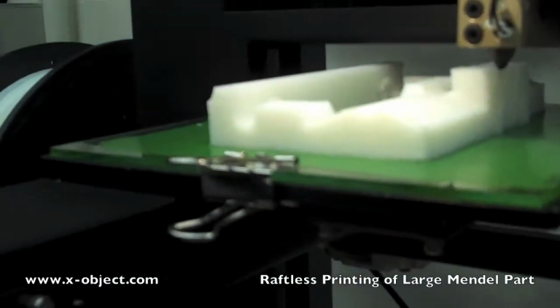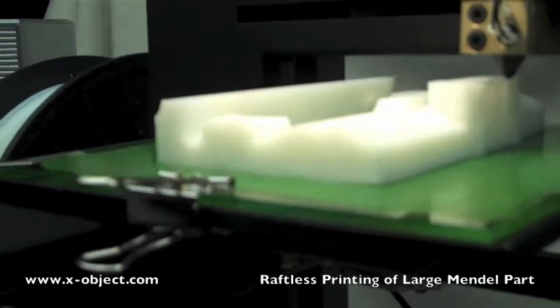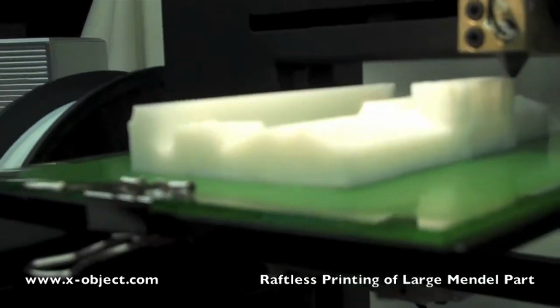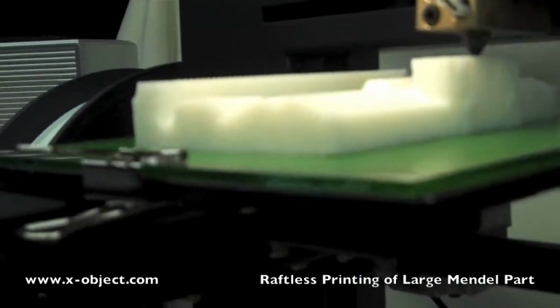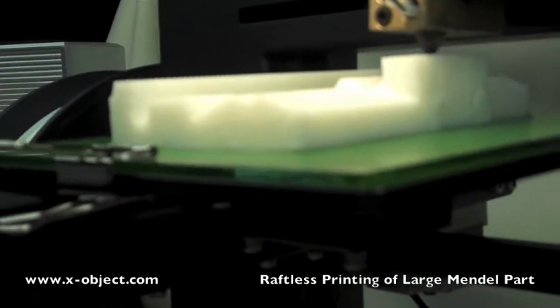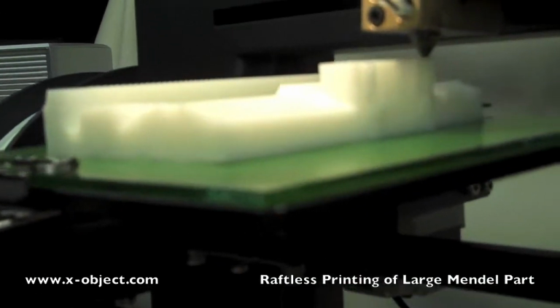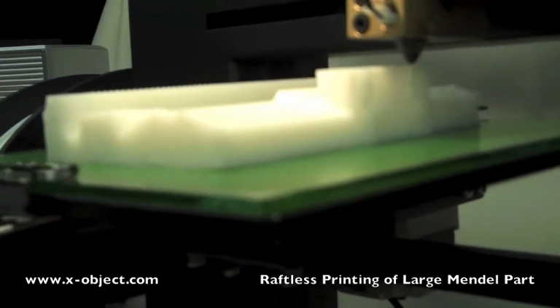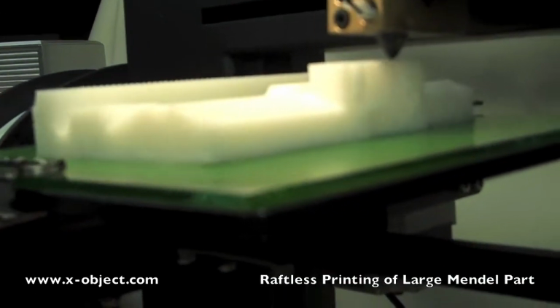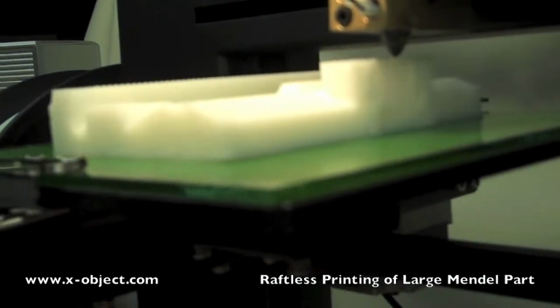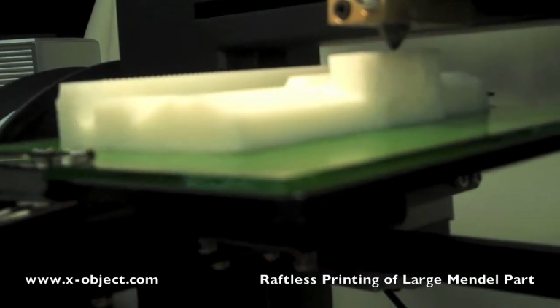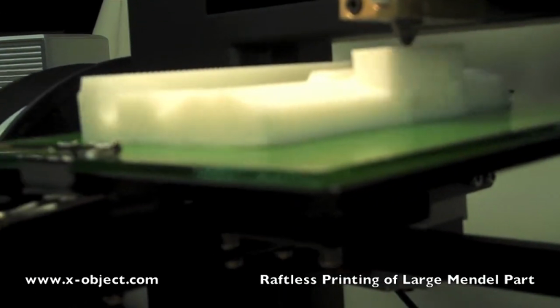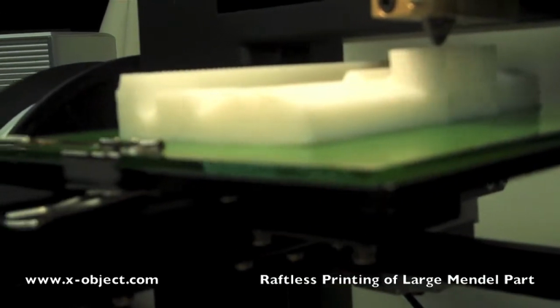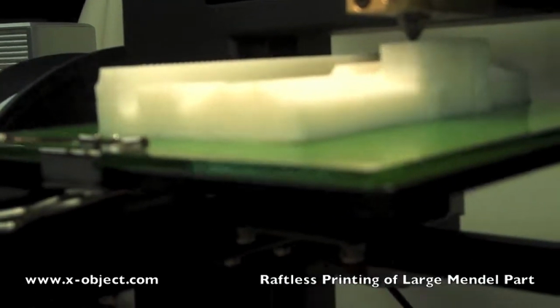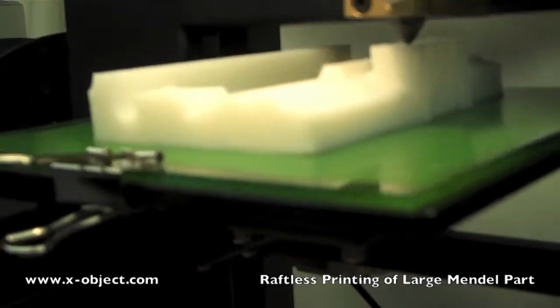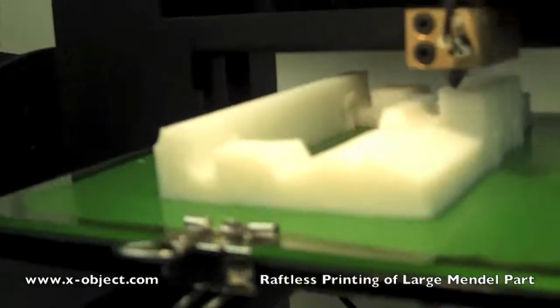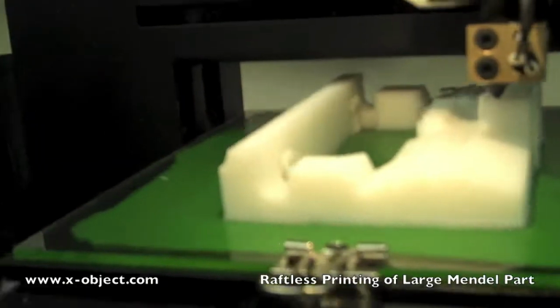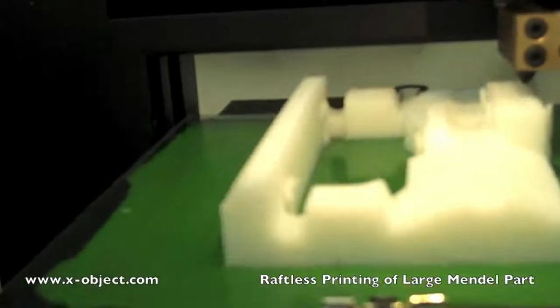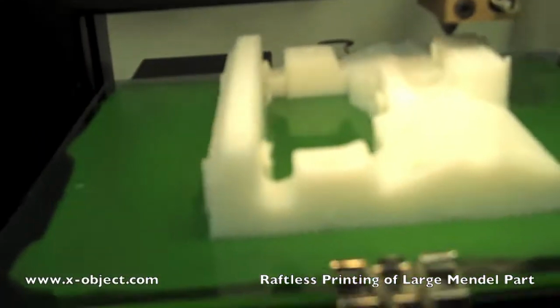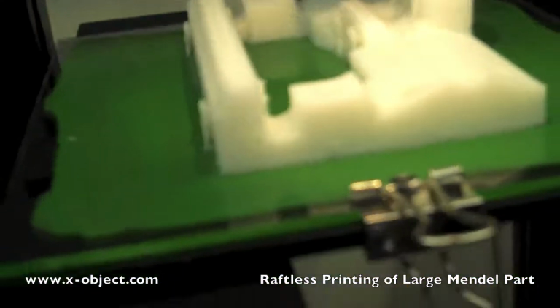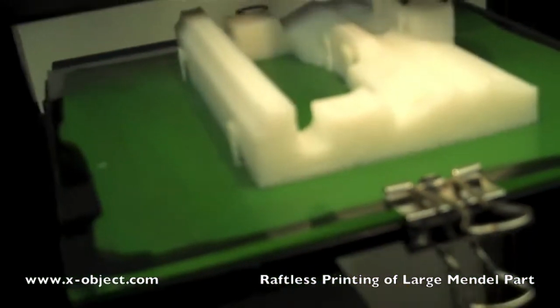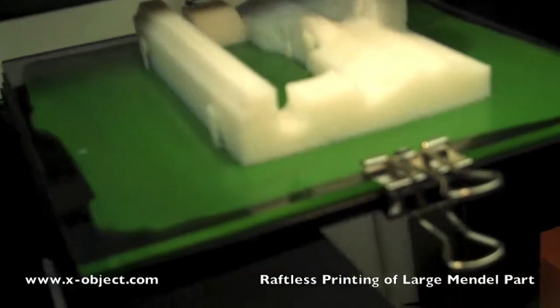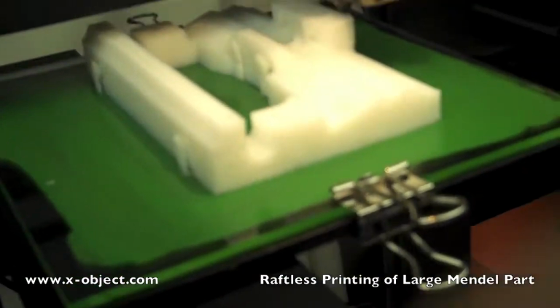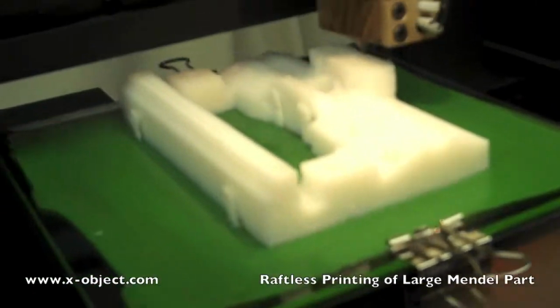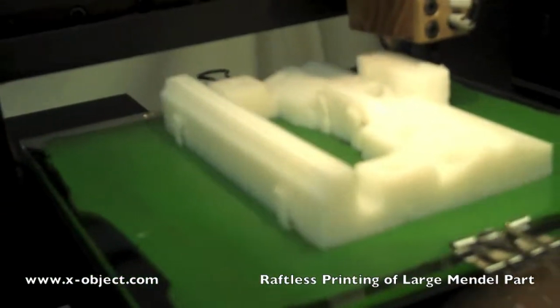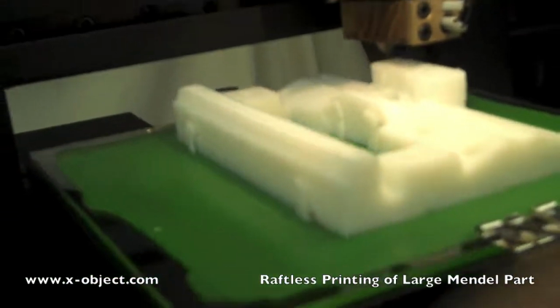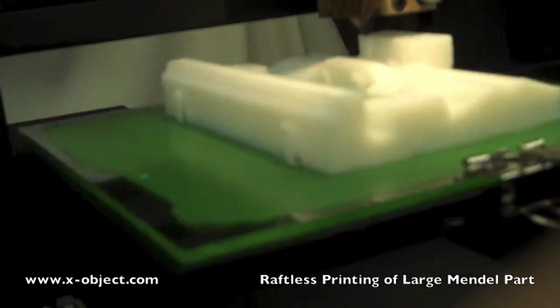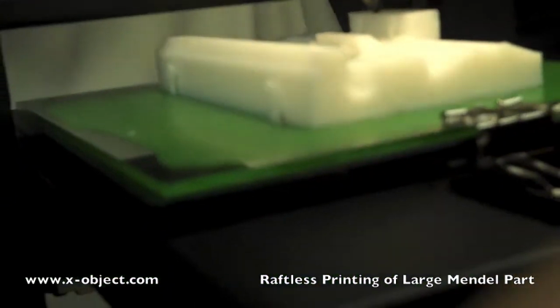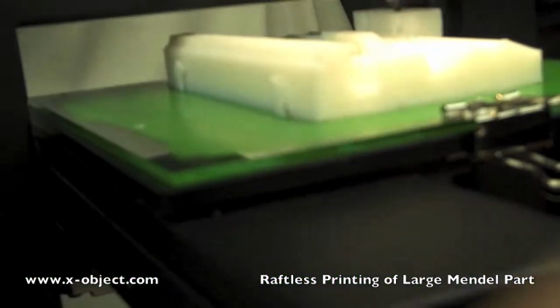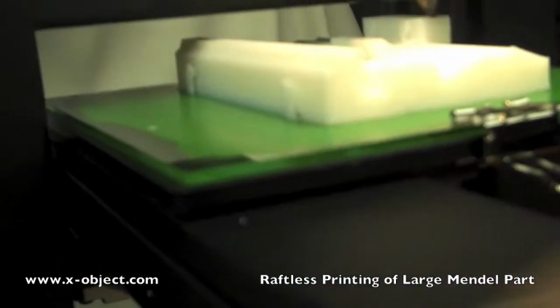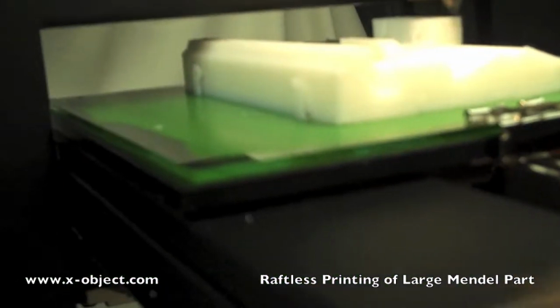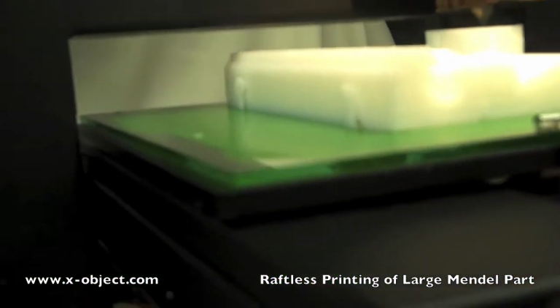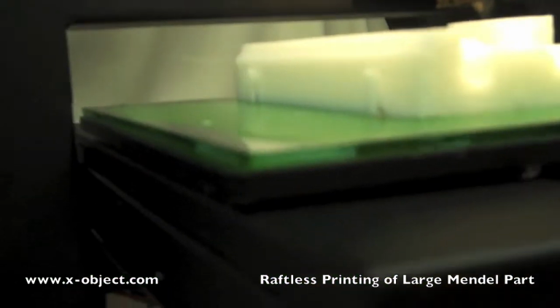We're about 80% through the build here. As you can see, there's very little warping or lifting between the piece and the build plate.